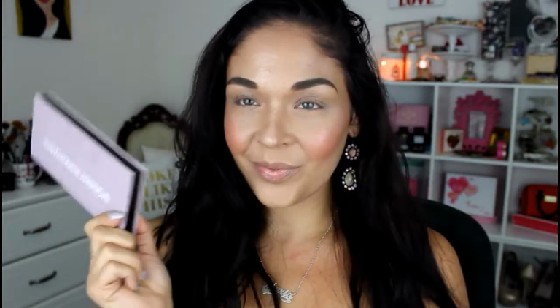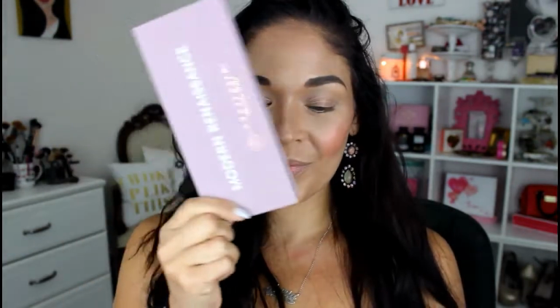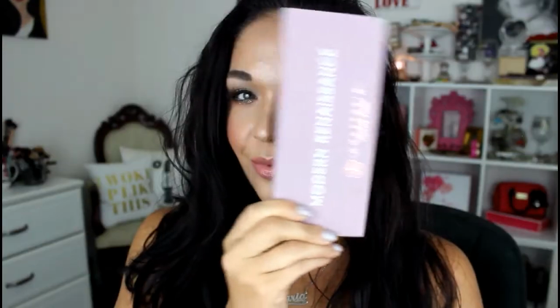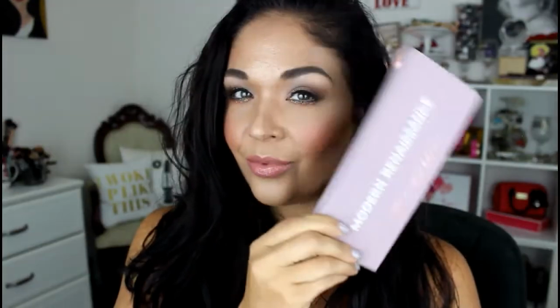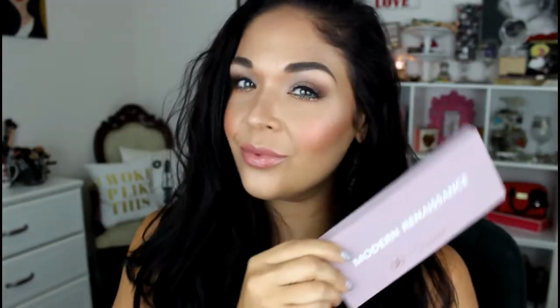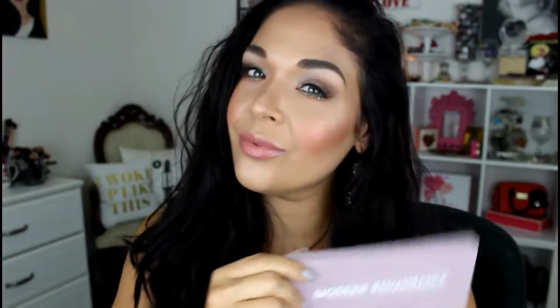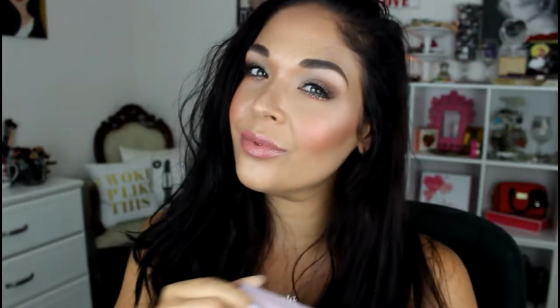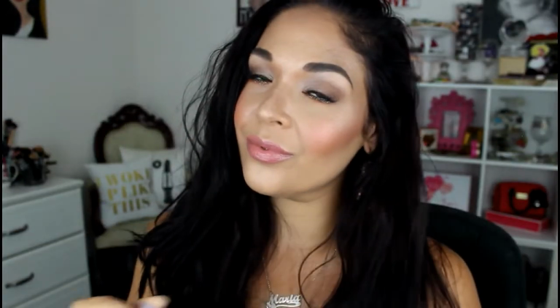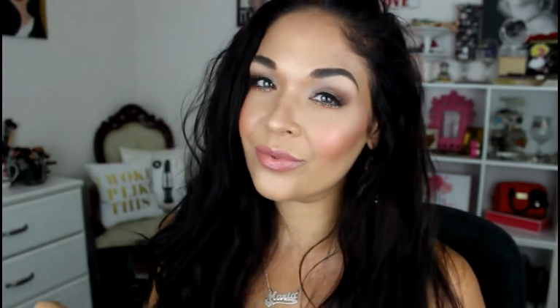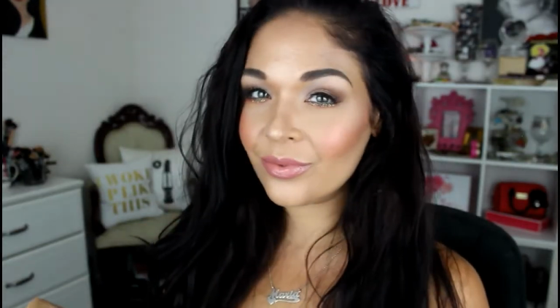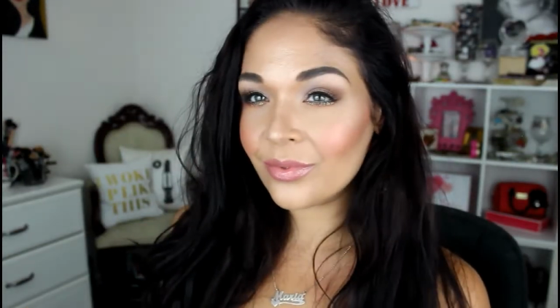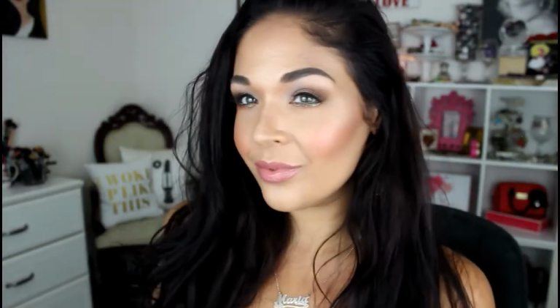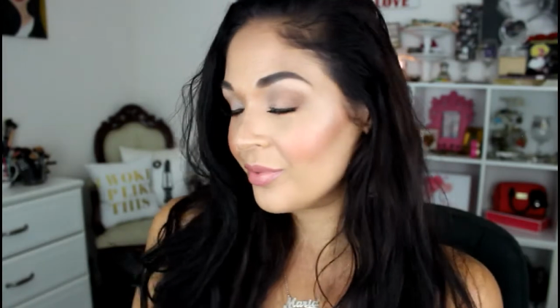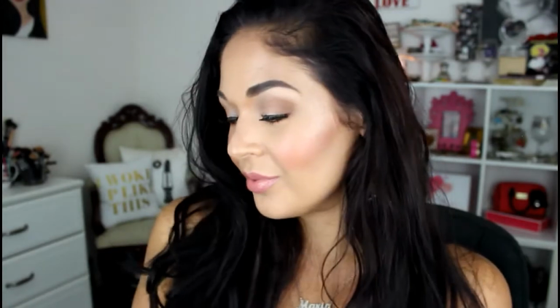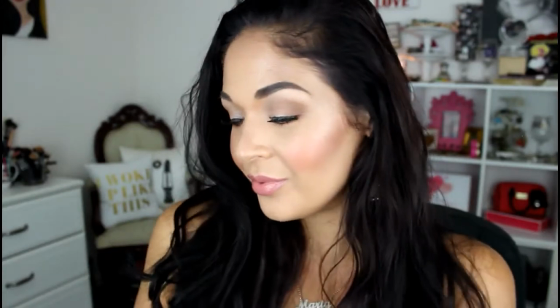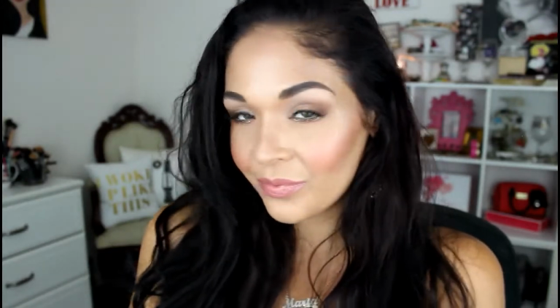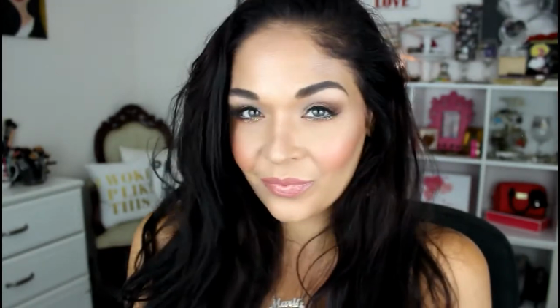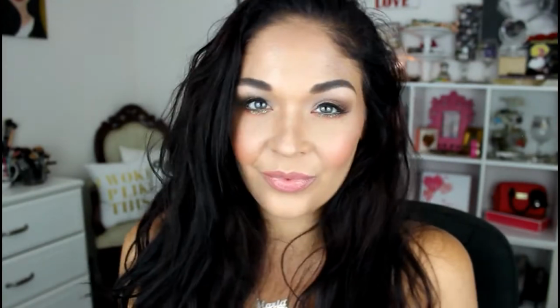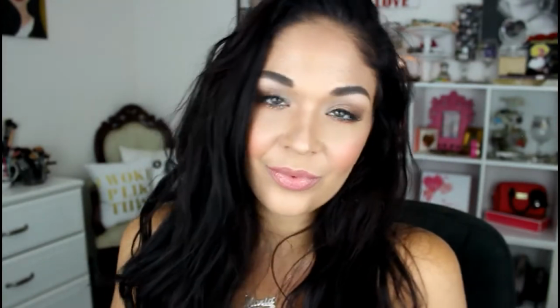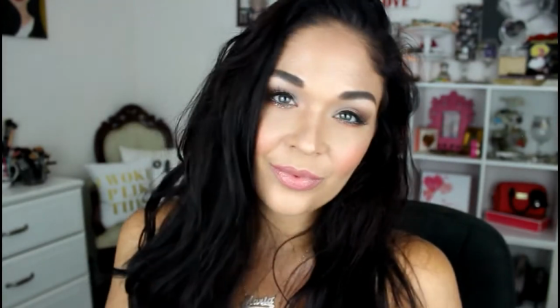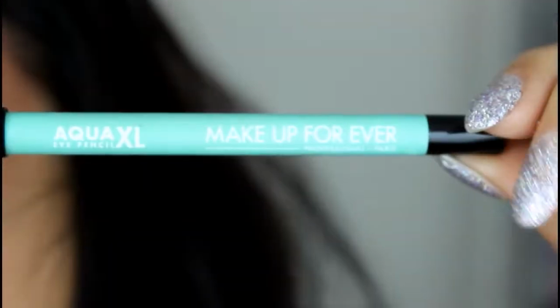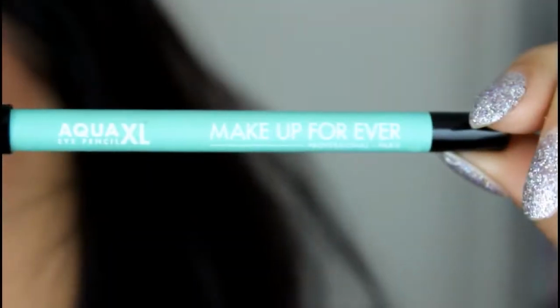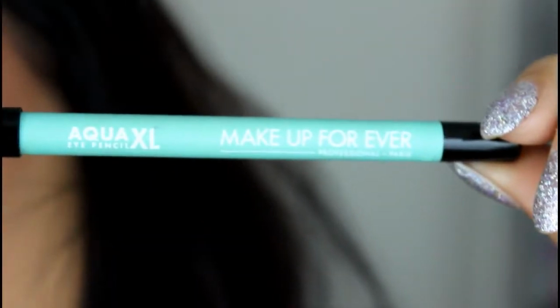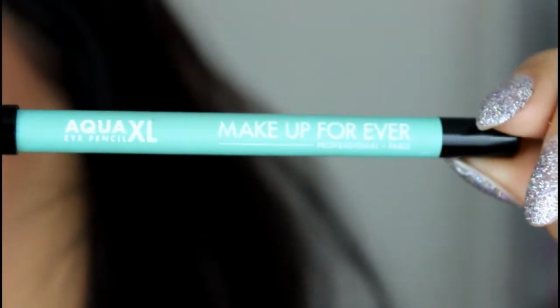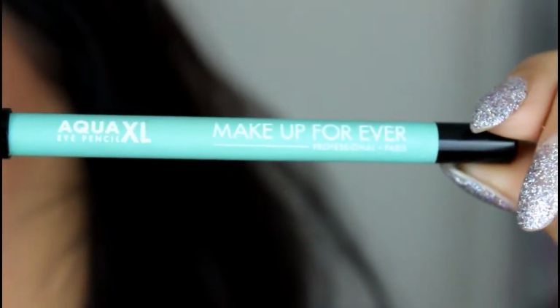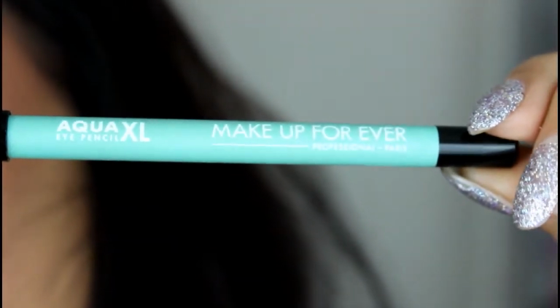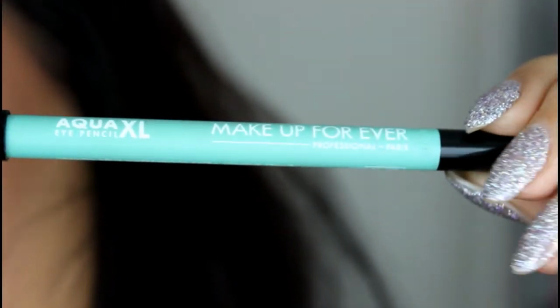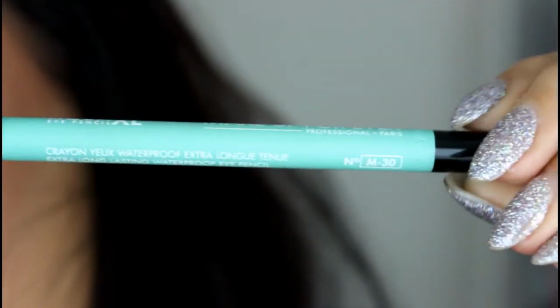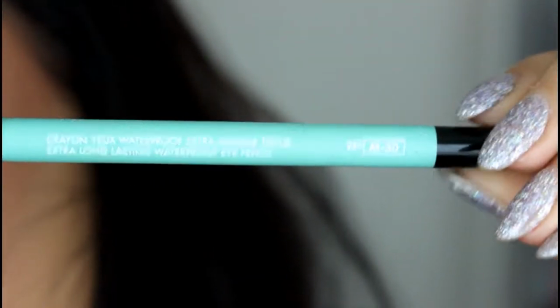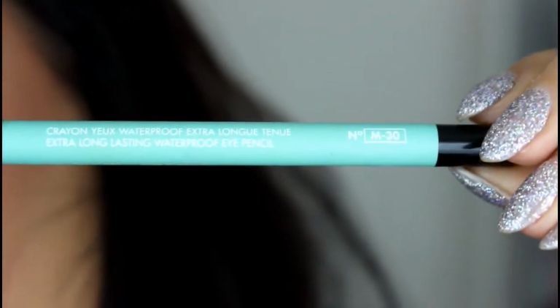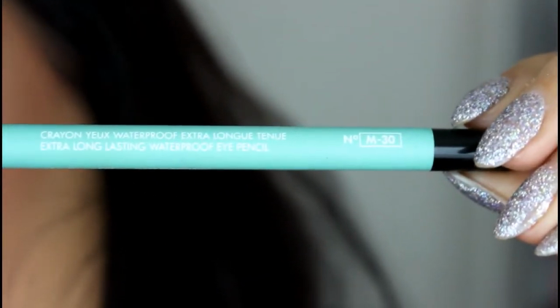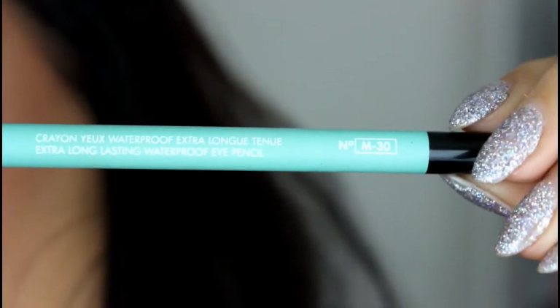So this is just a quick tutorial of a simple look that has a little pop of sparkle, and it's featuring the Modern Renaissance palette.